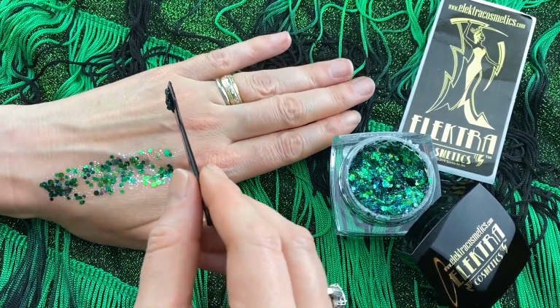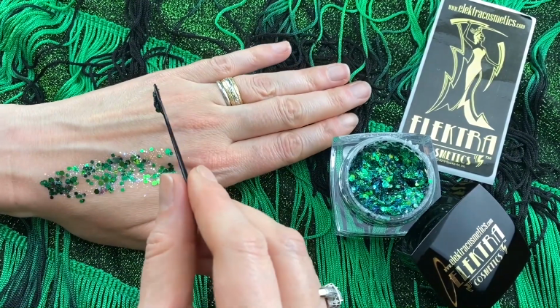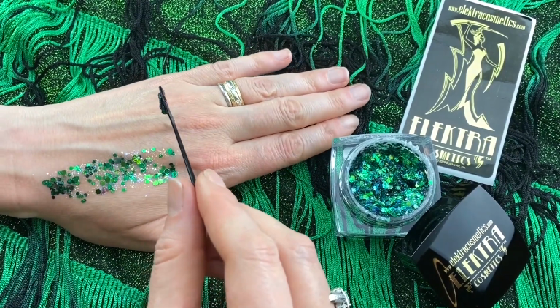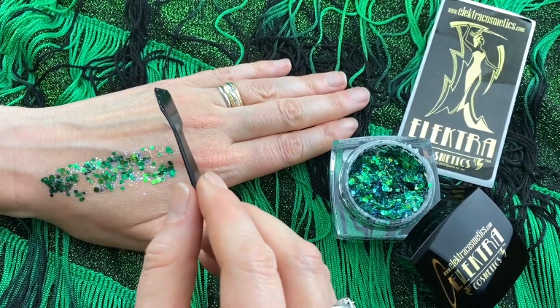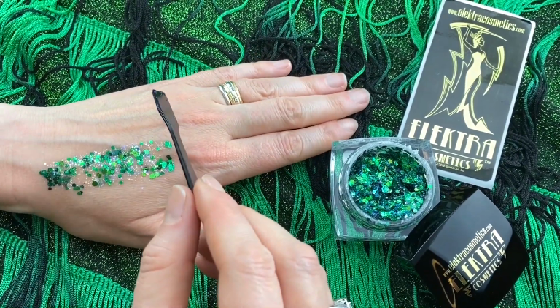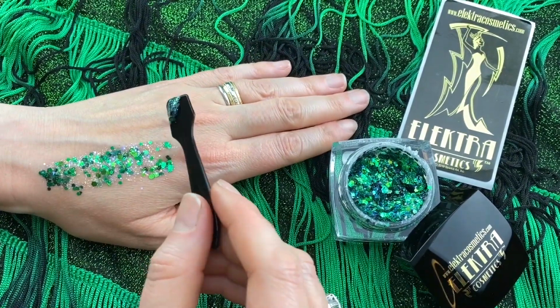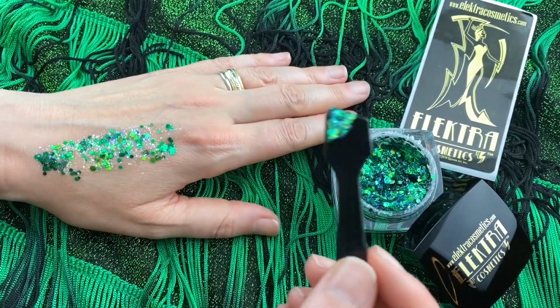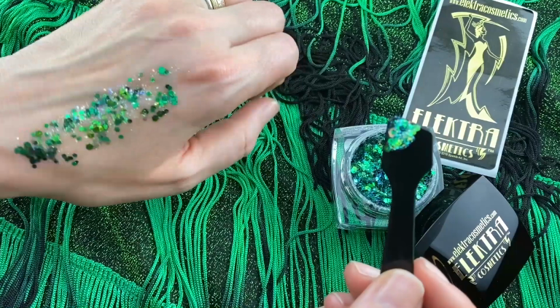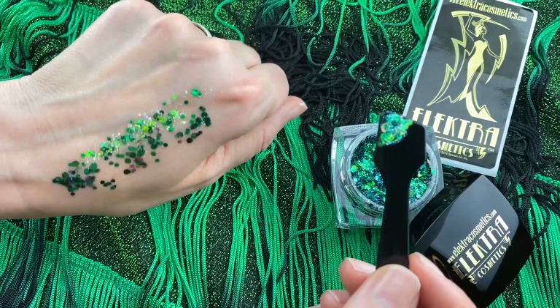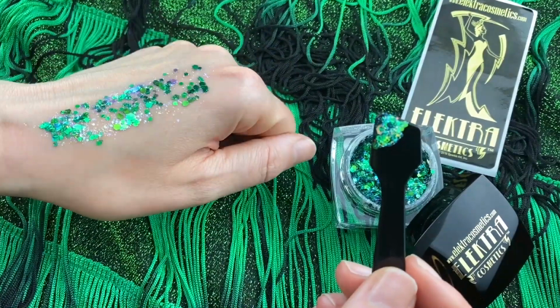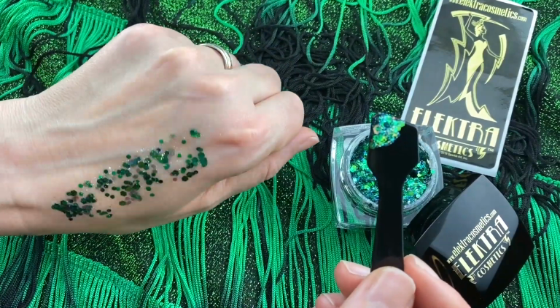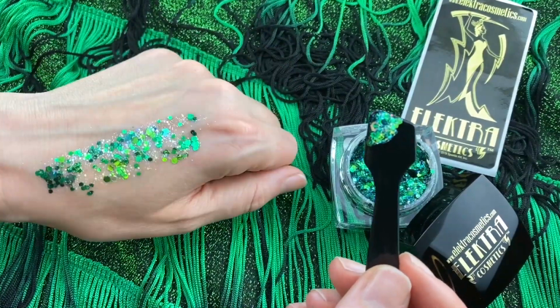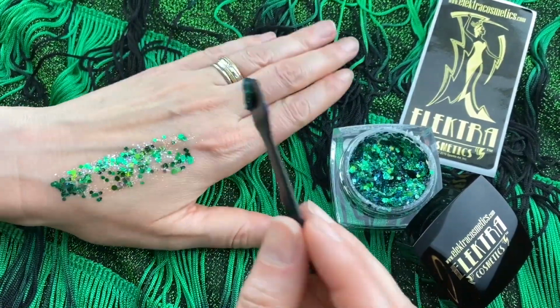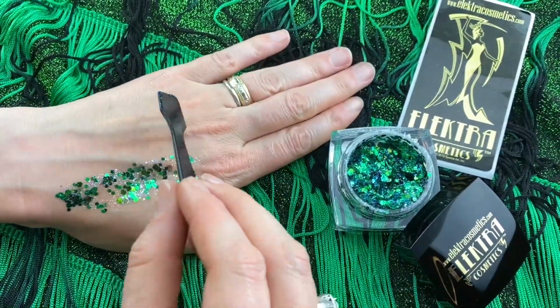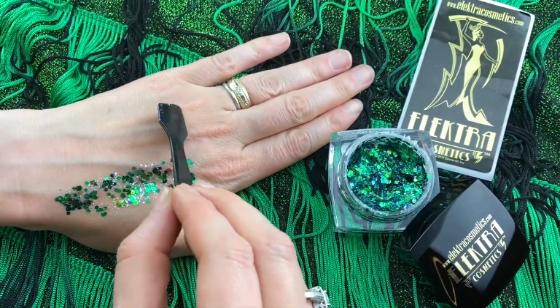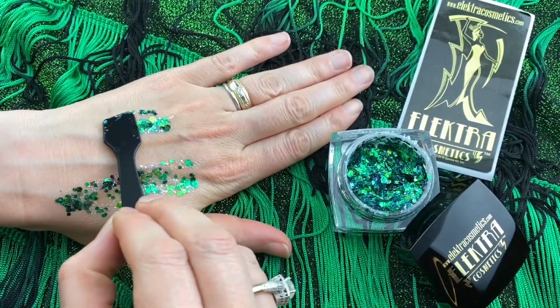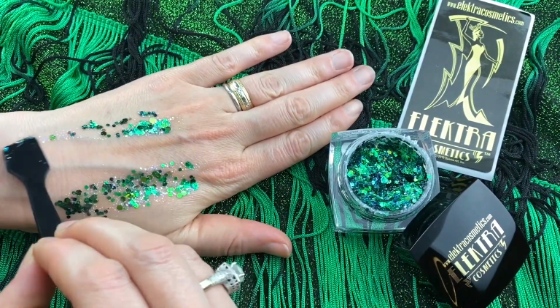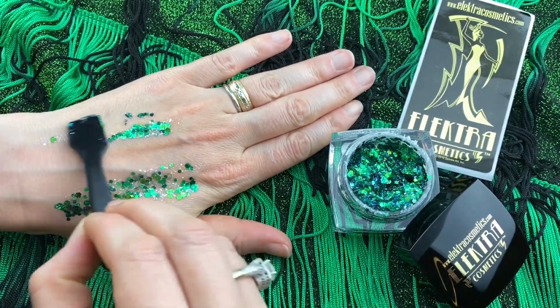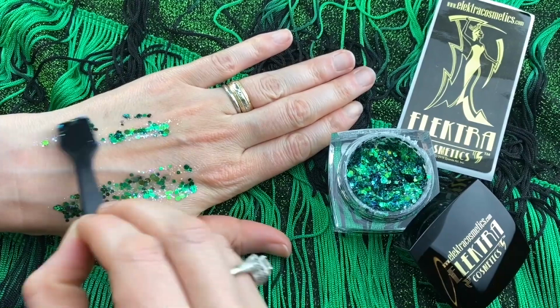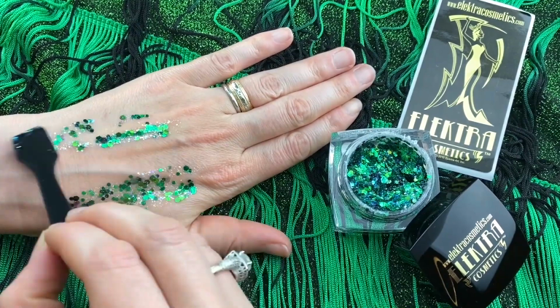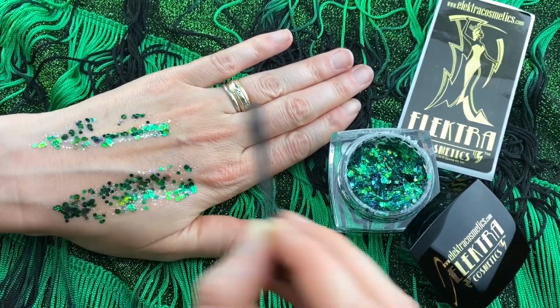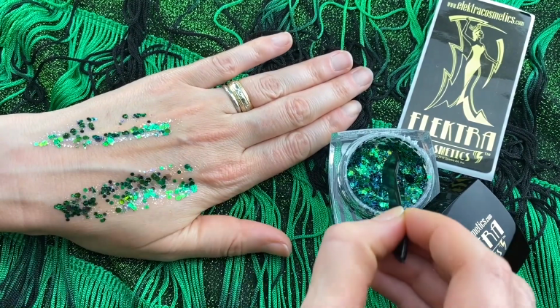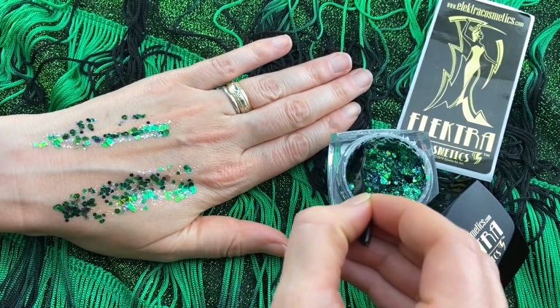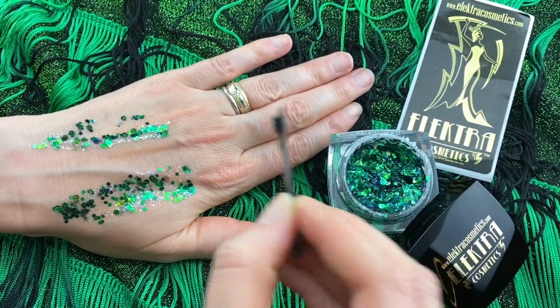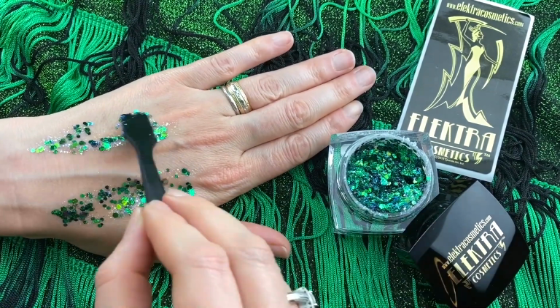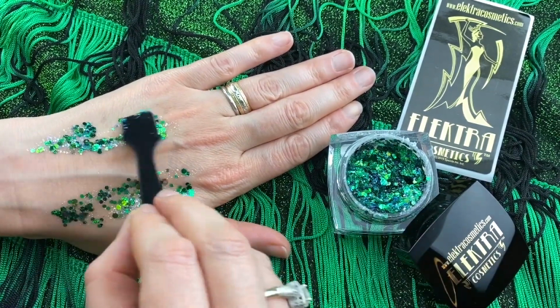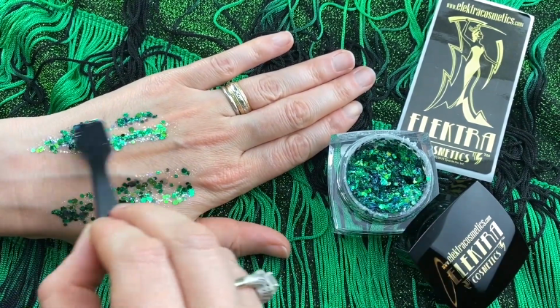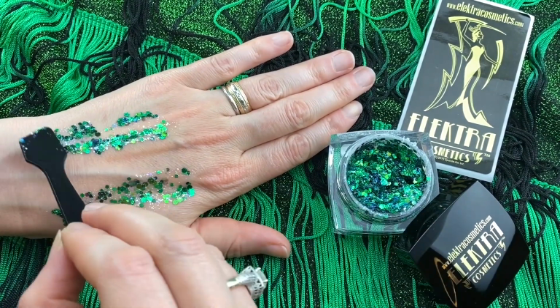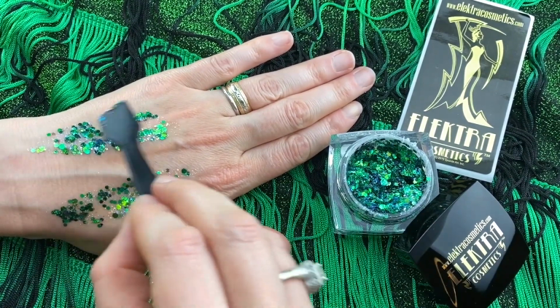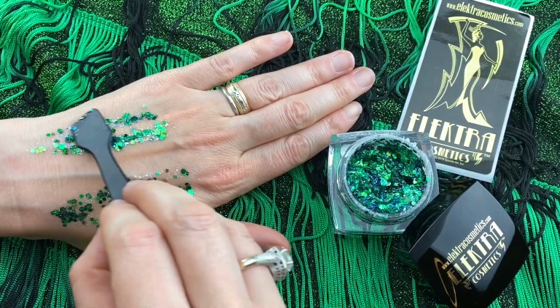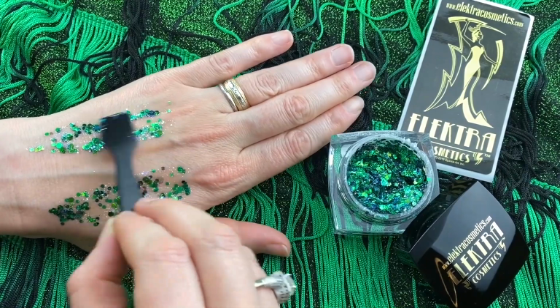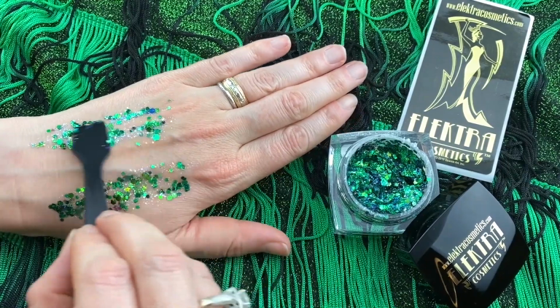You can put it on using a fingertip, a brush, or the applicator like I'm showing here. The secret is to get it as flat to the skin as possible — that's going to give you the most shine and the longest wear pattern.